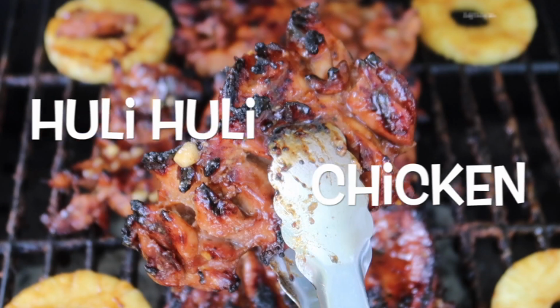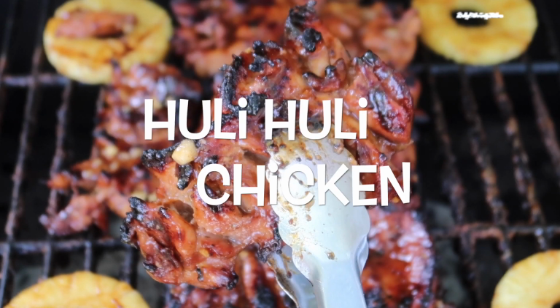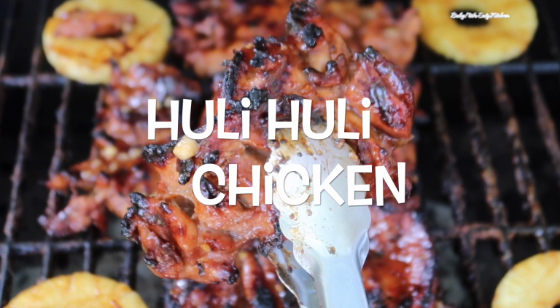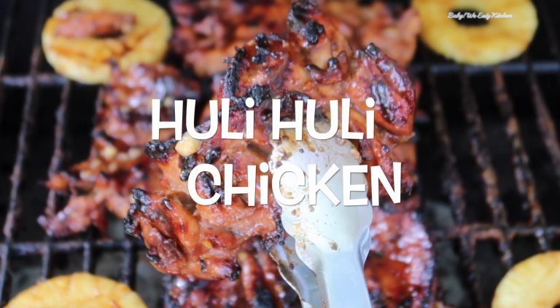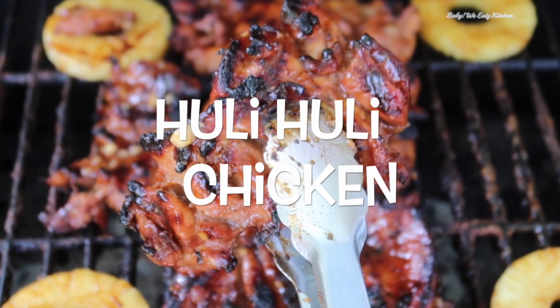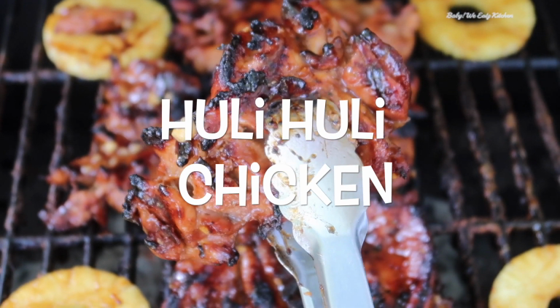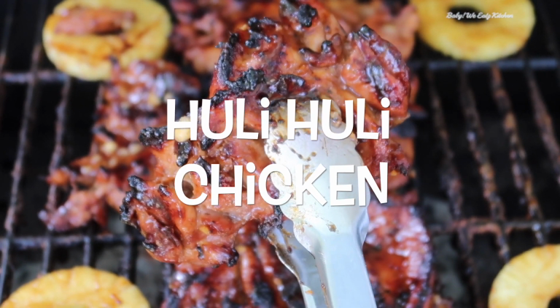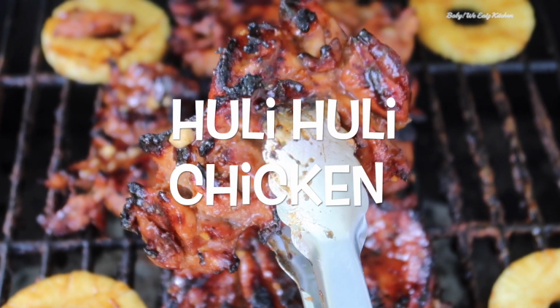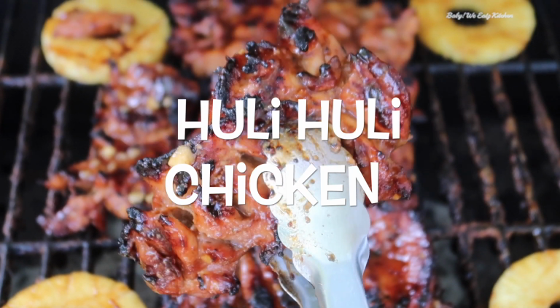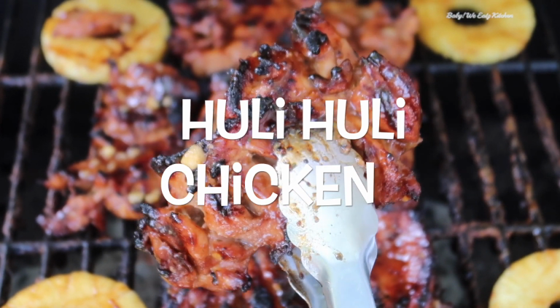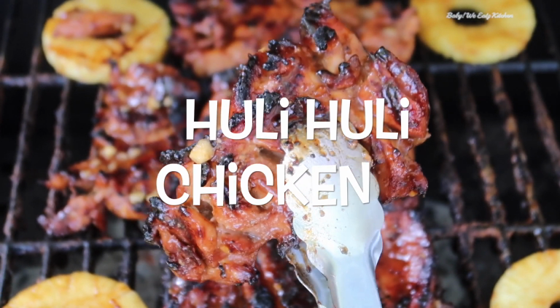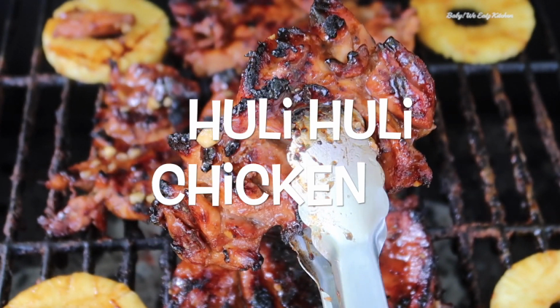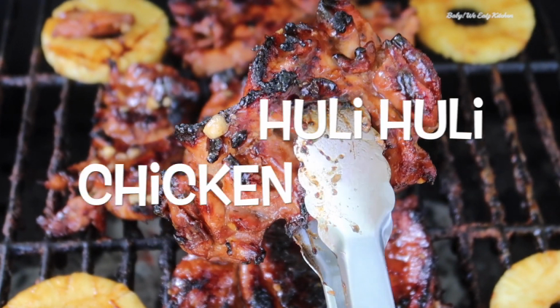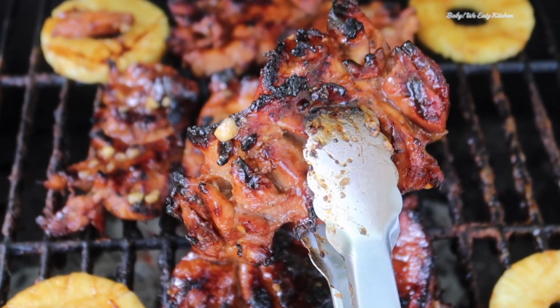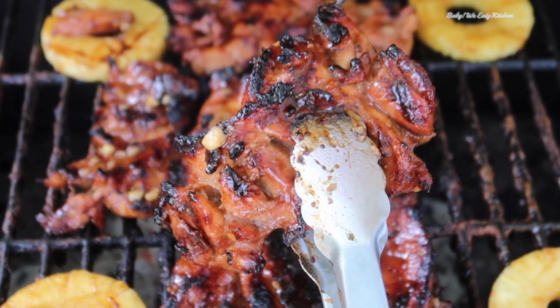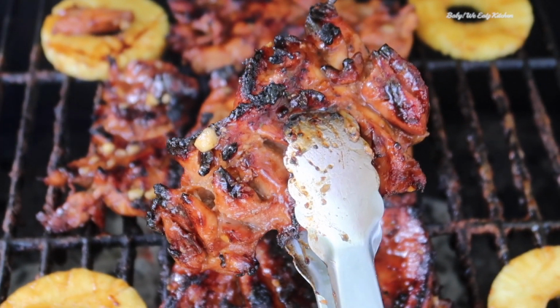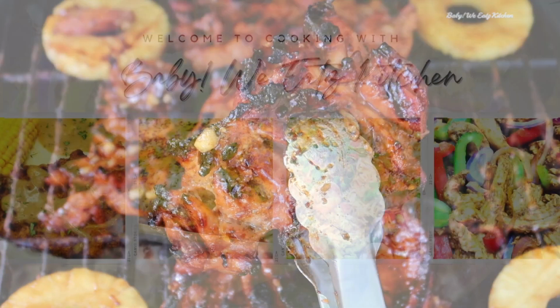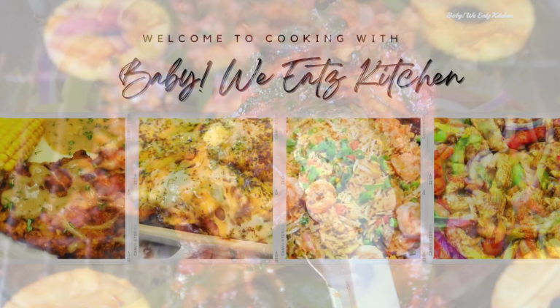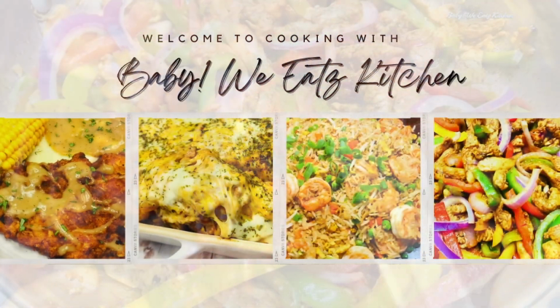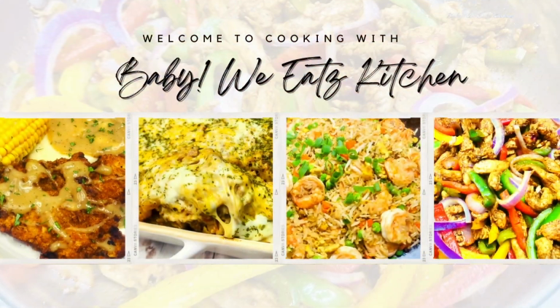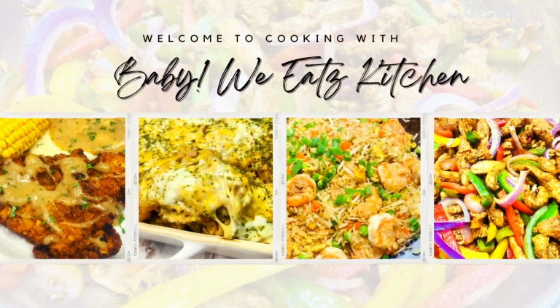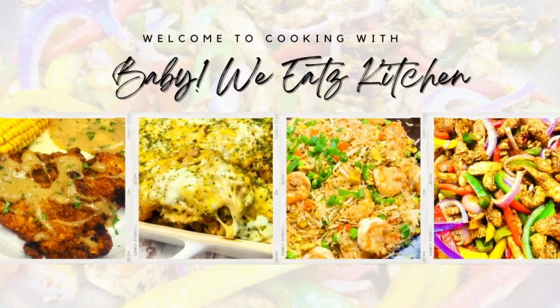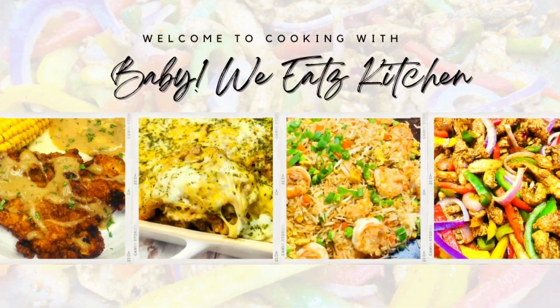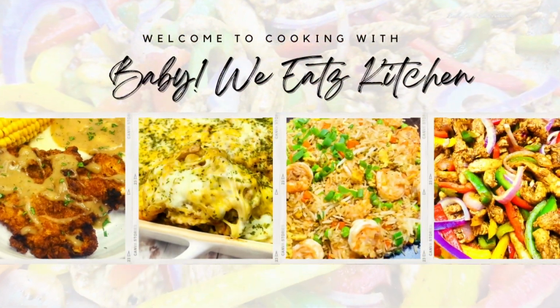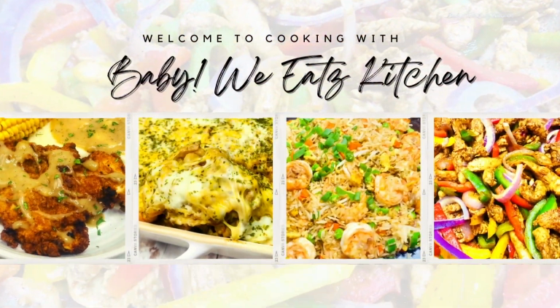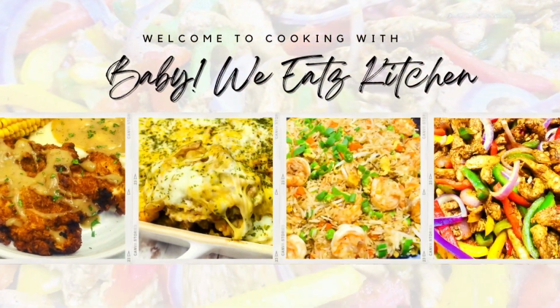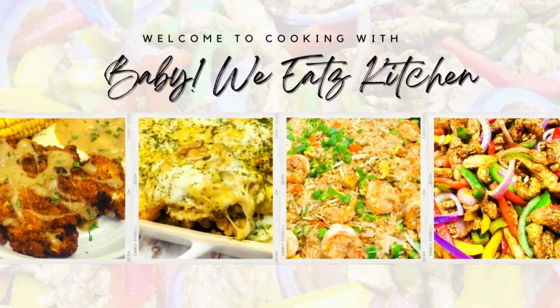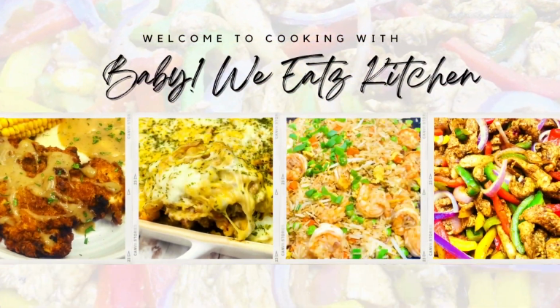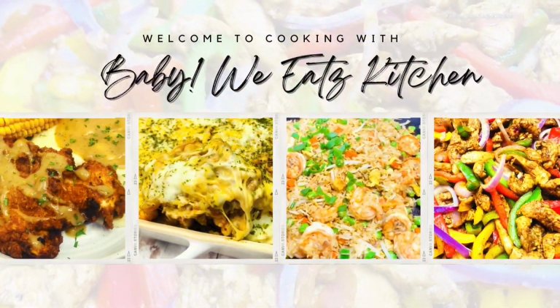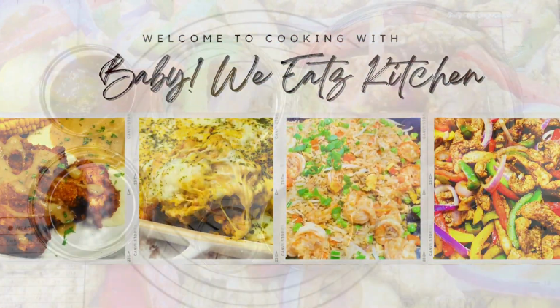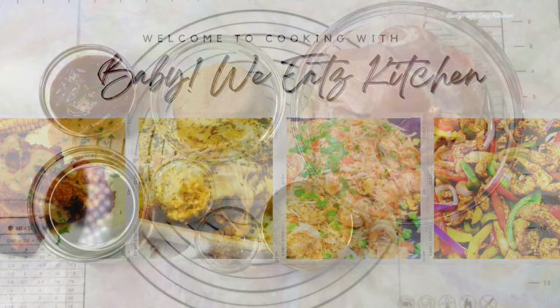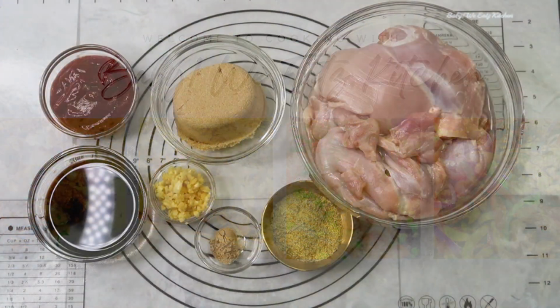Hello! And welcome back to Baby We Eats. Today we are making grilled huli huli chicken. This is dangerously good.